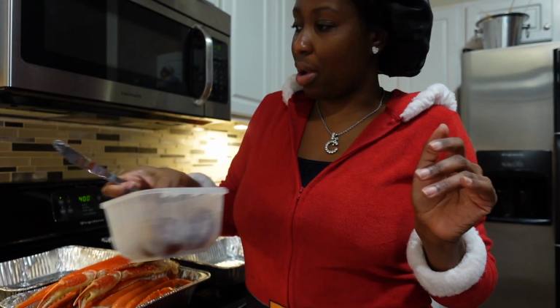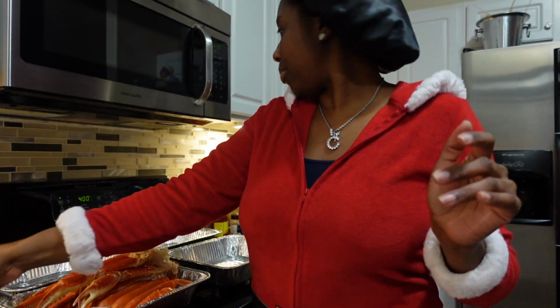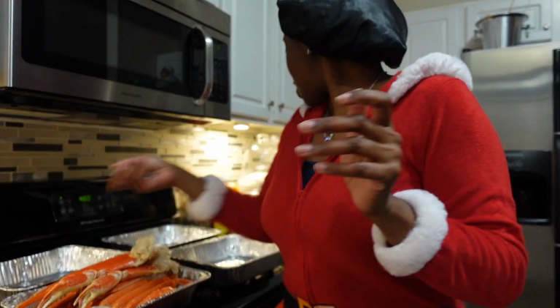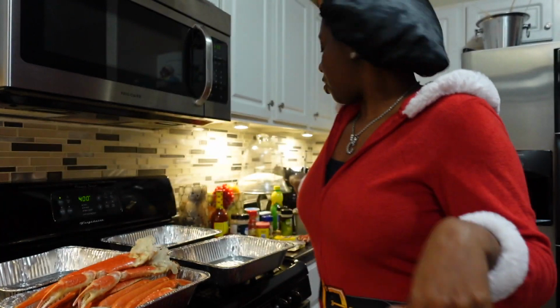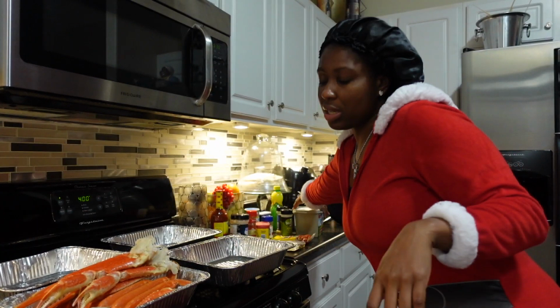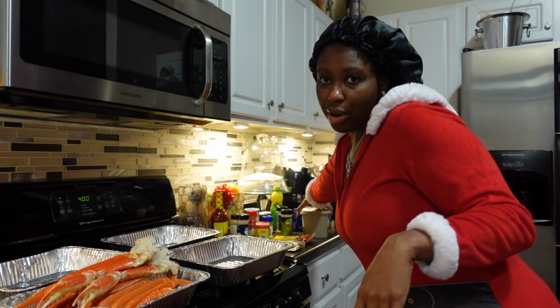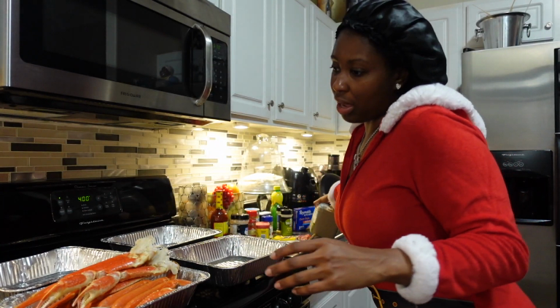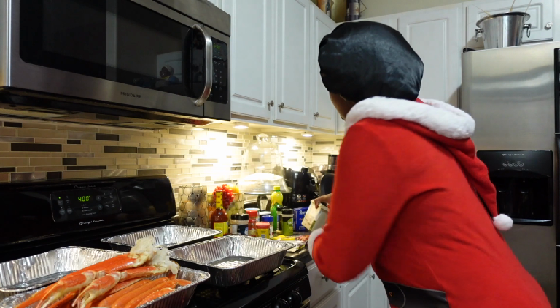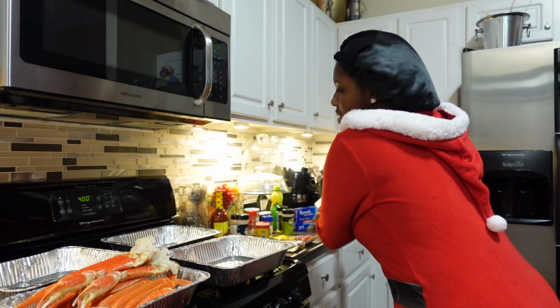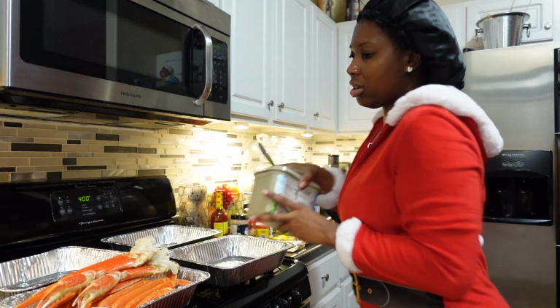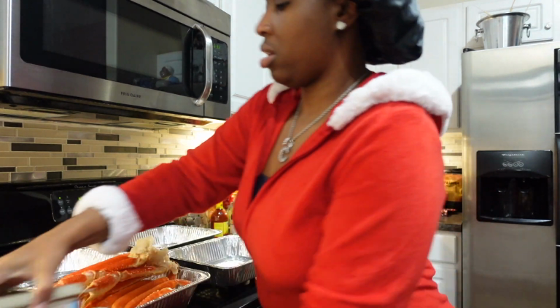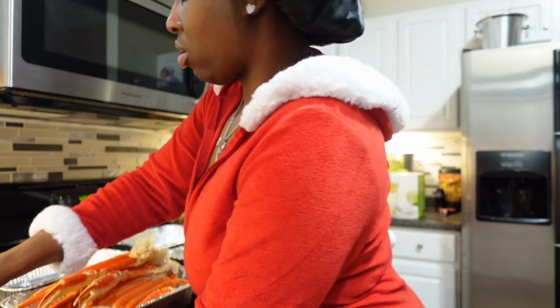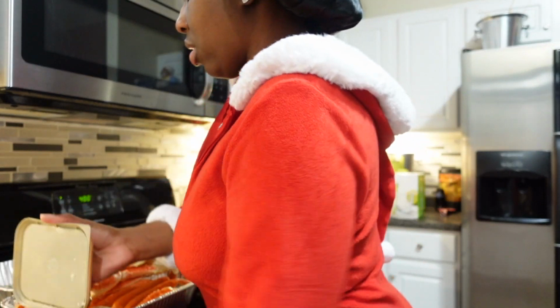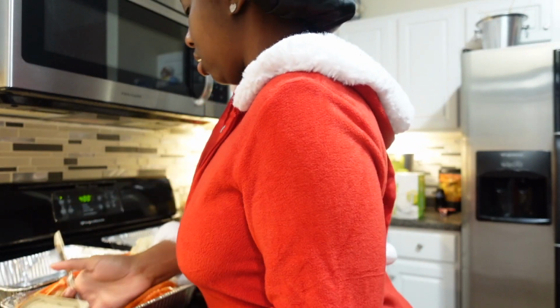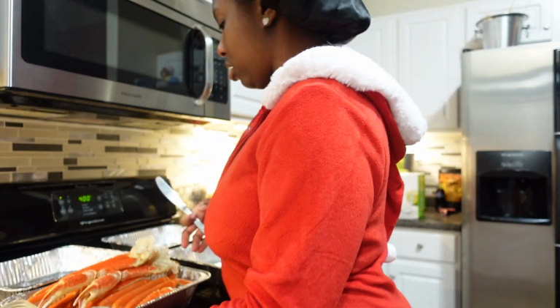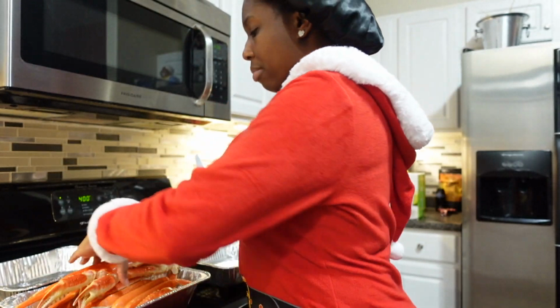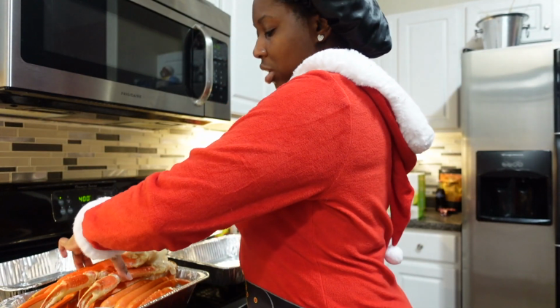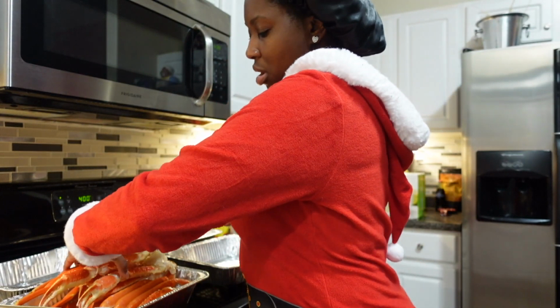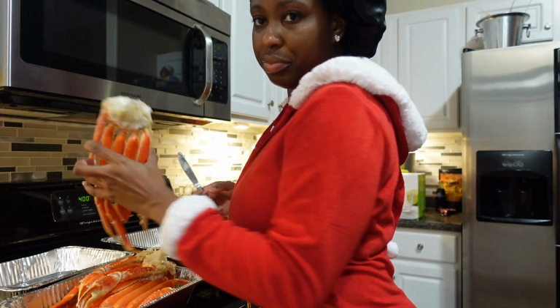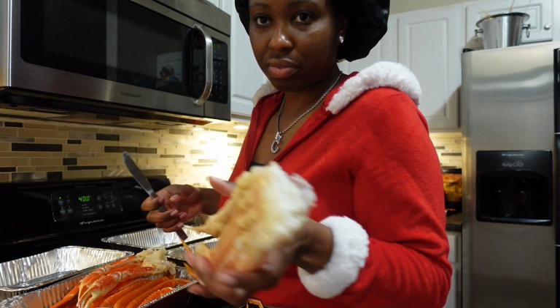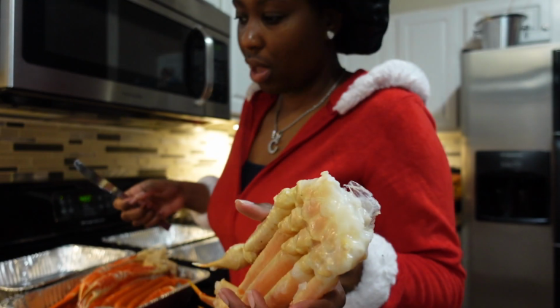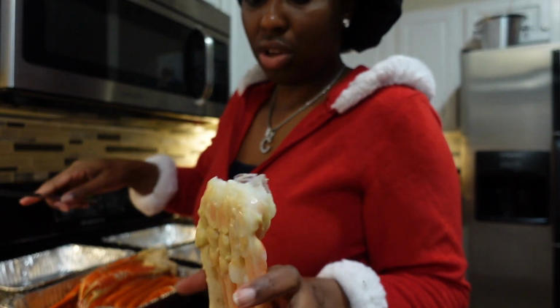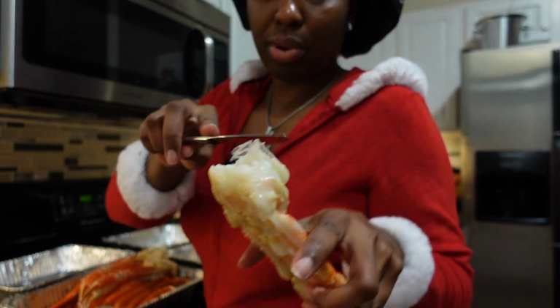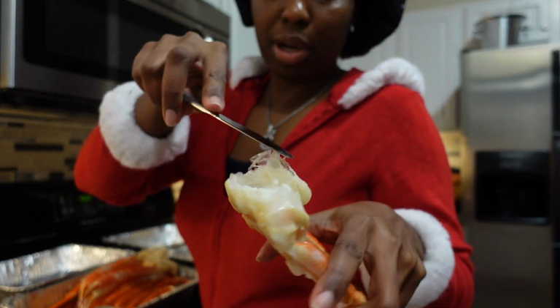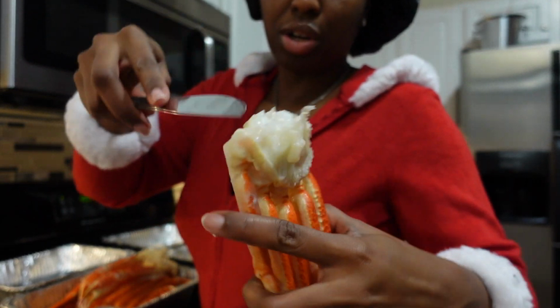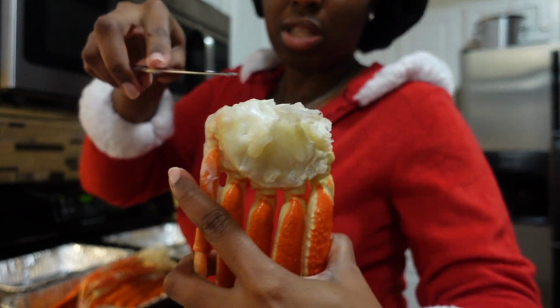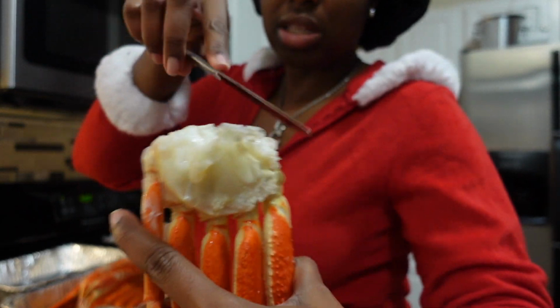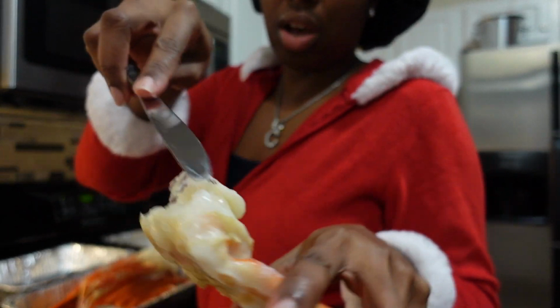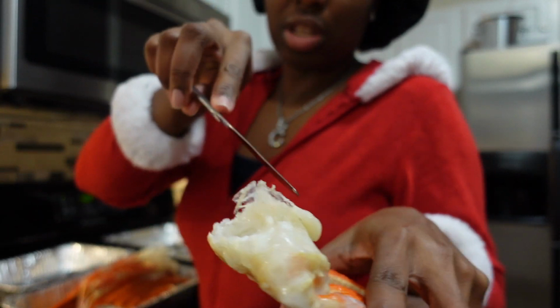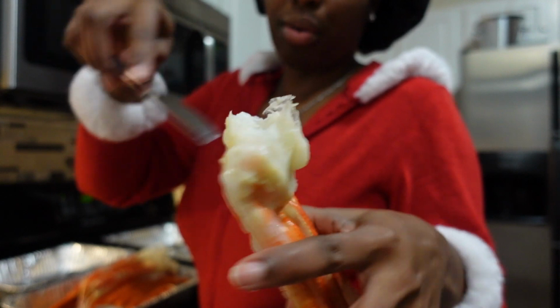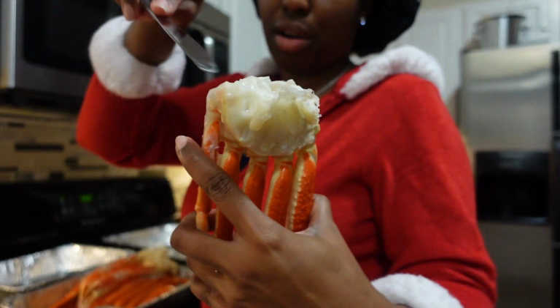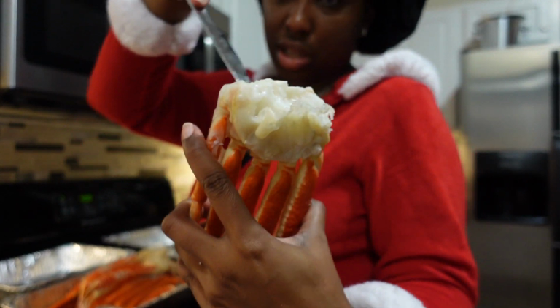Now you want to take your crab legs and on the top cluster part you just want to put butter so it gets into all of that part right there — all that good stuff.